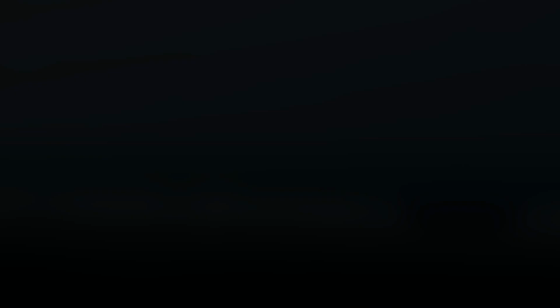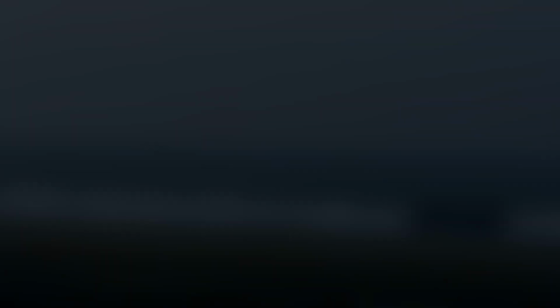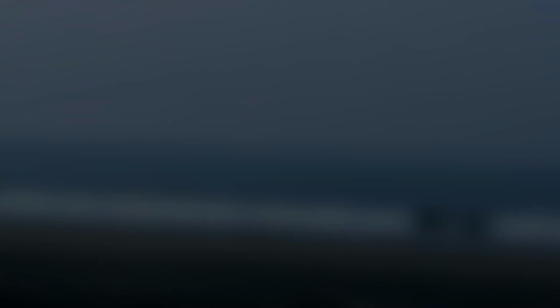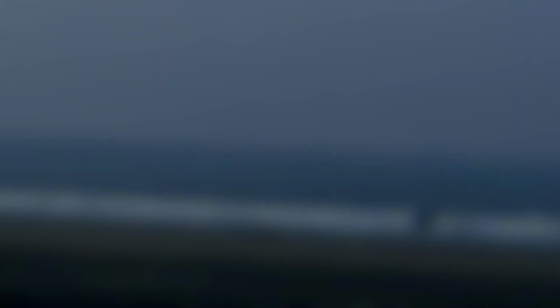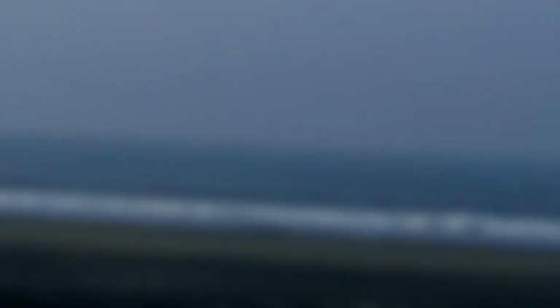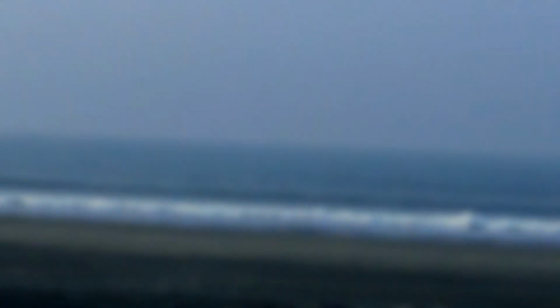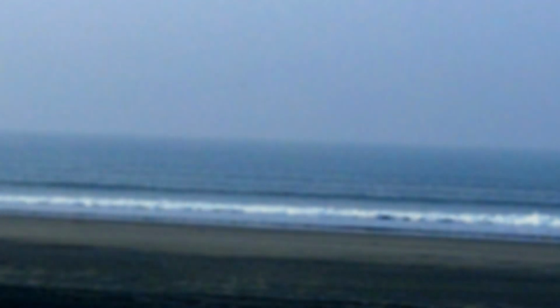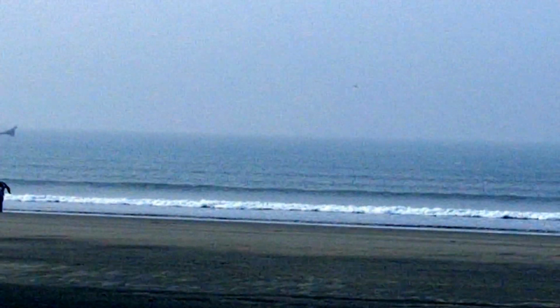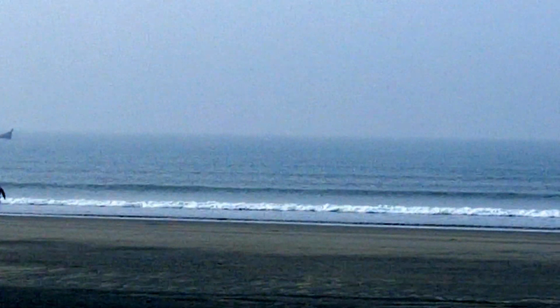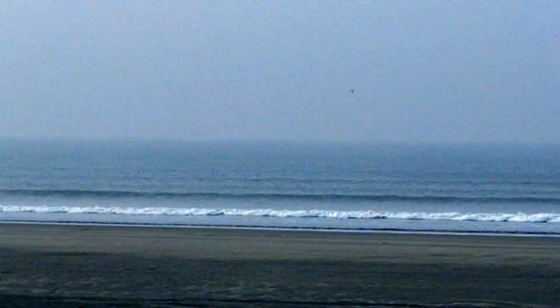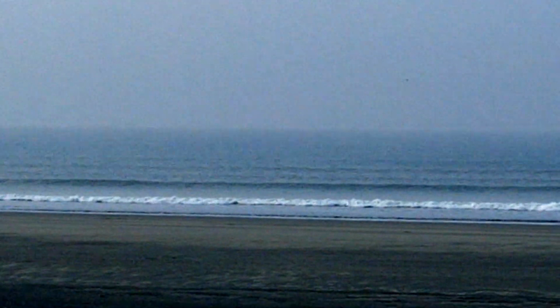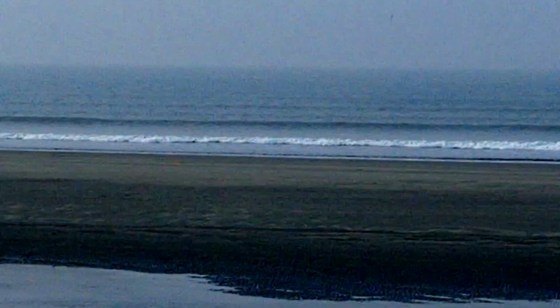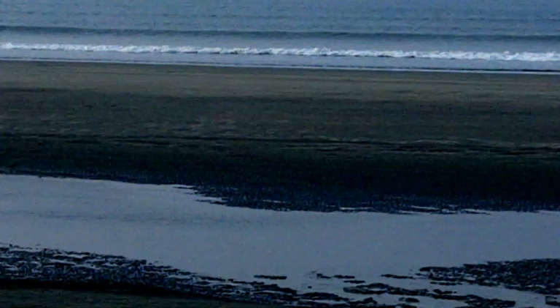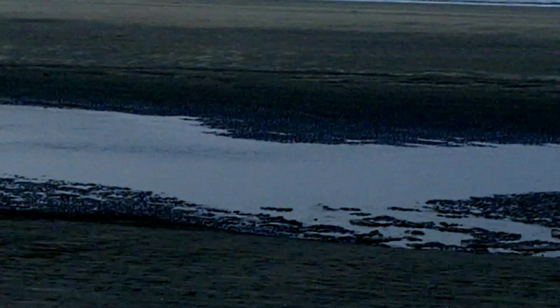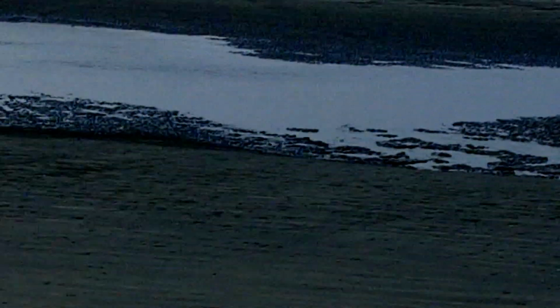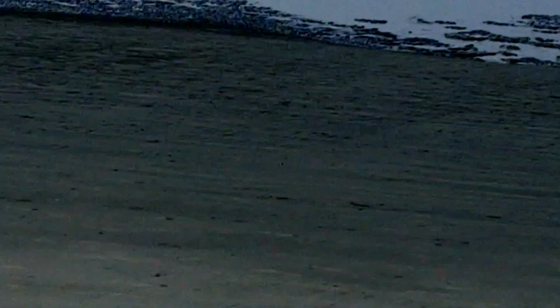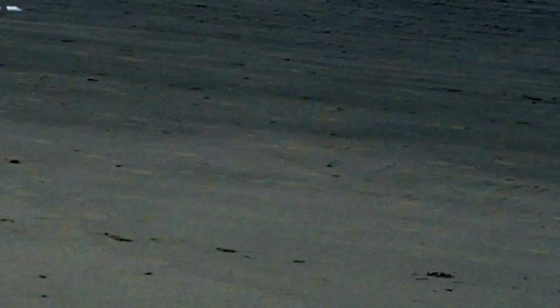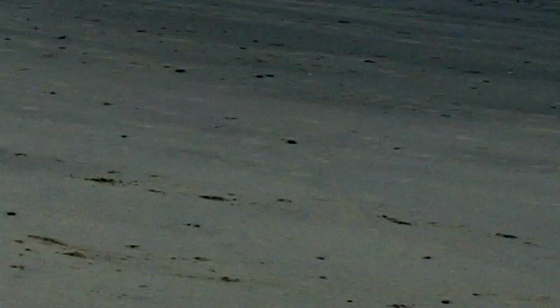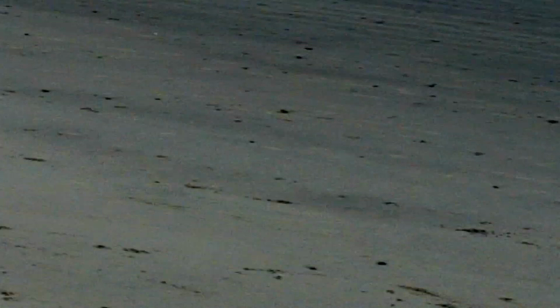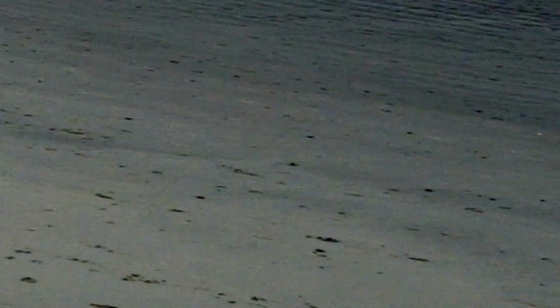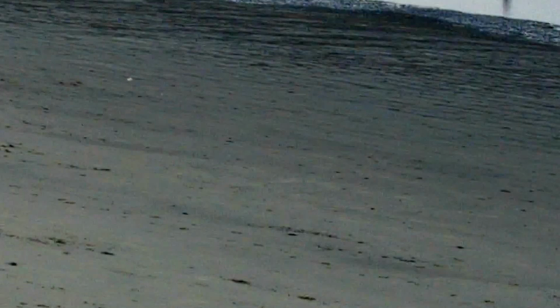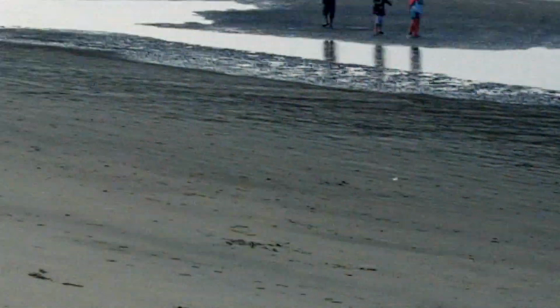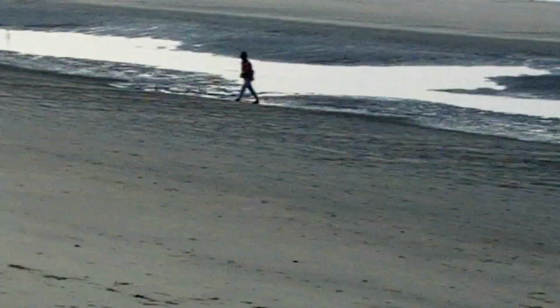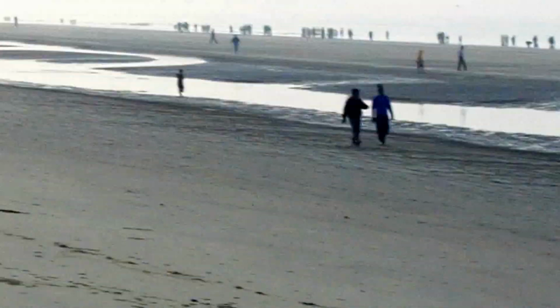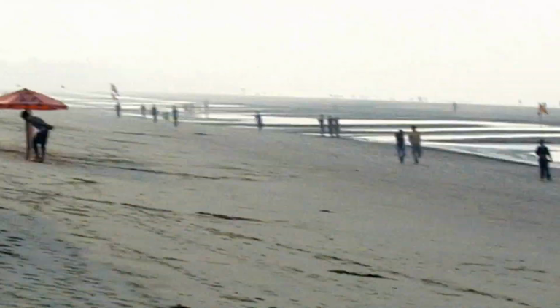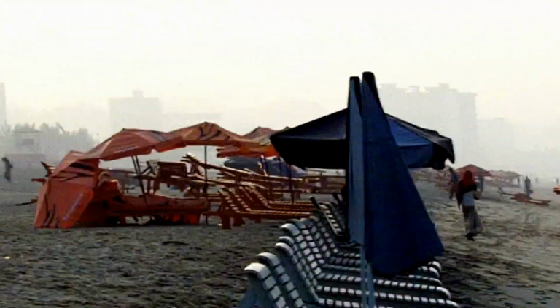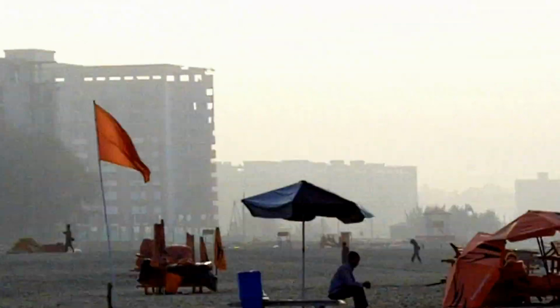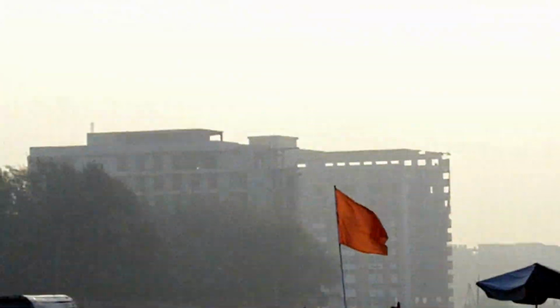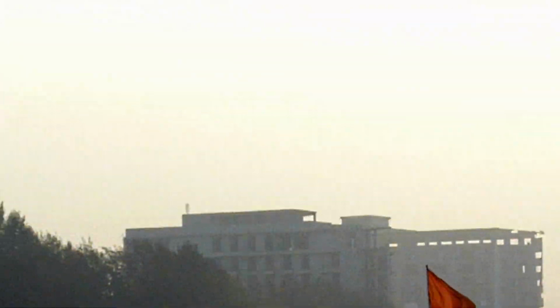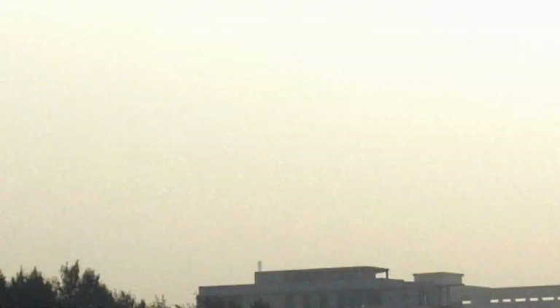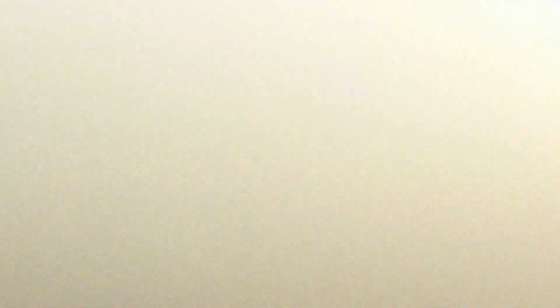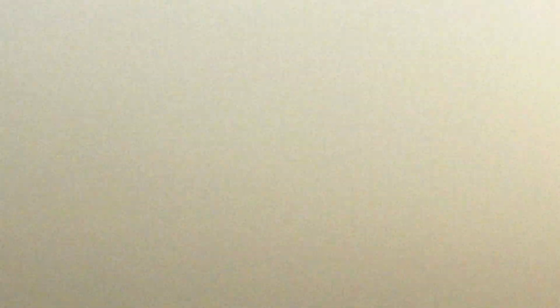Thank you viewers for watching. Today I'm going to show you how Cox's Bazar looks in the morning. You can see the sun right here.